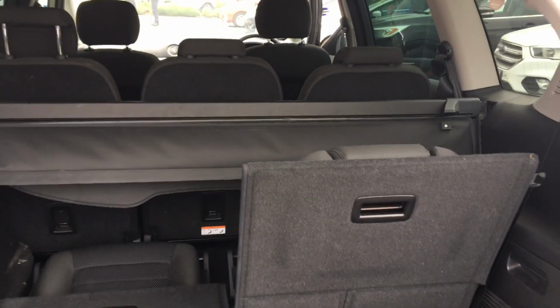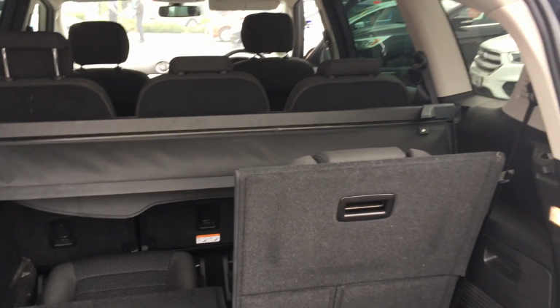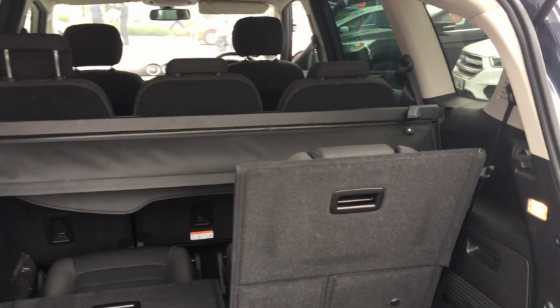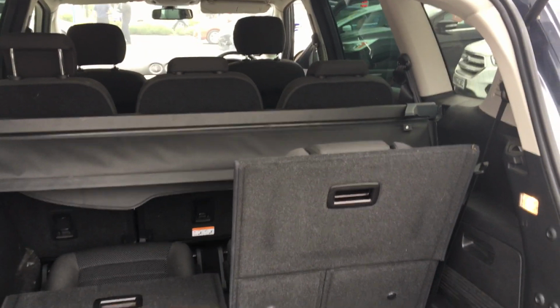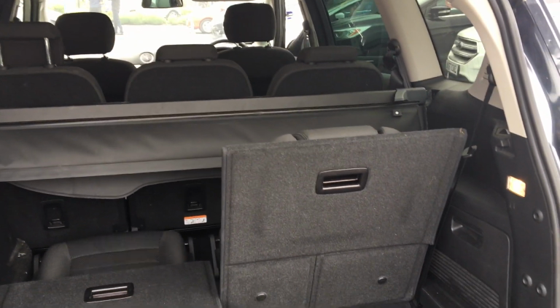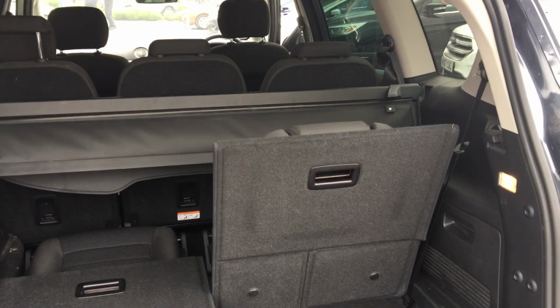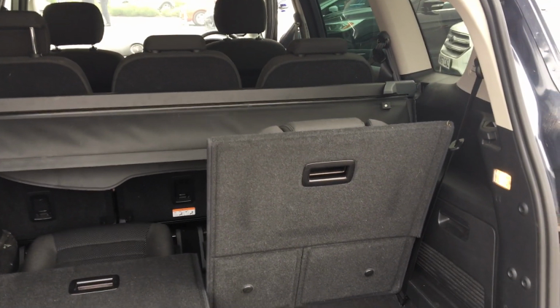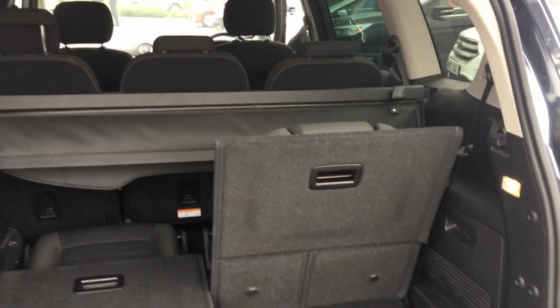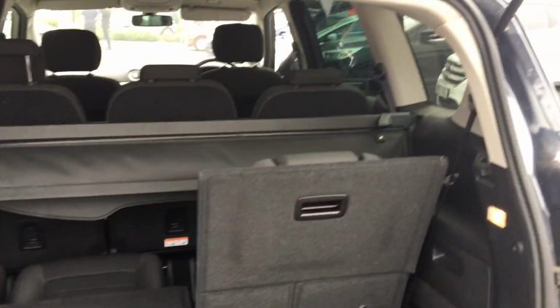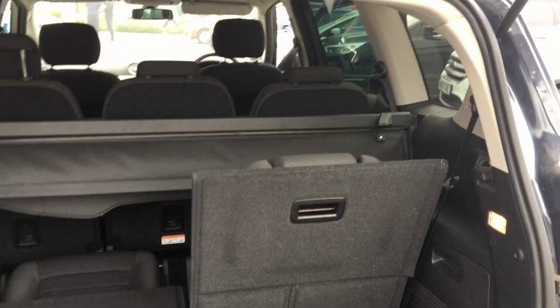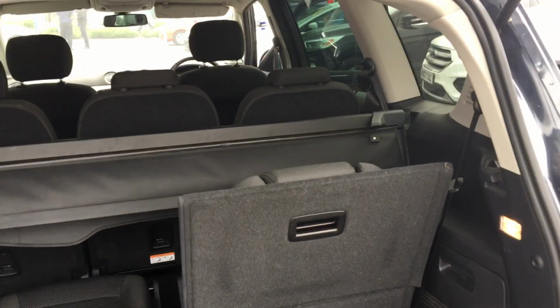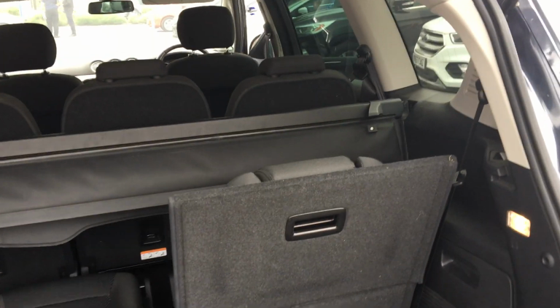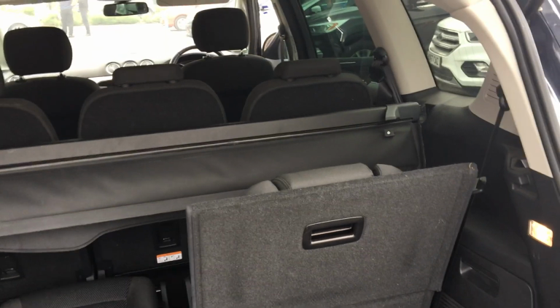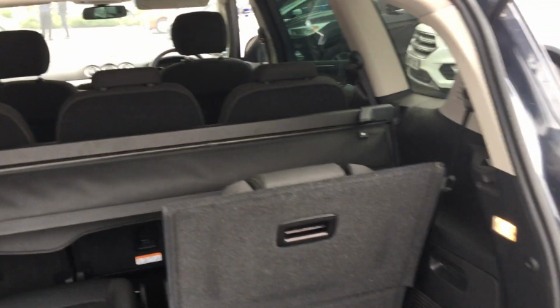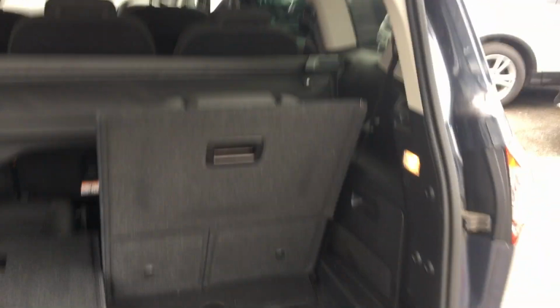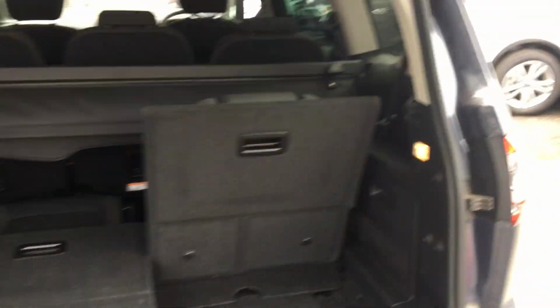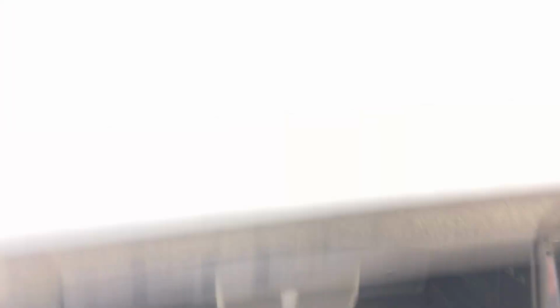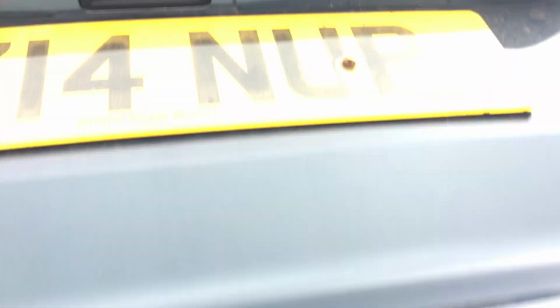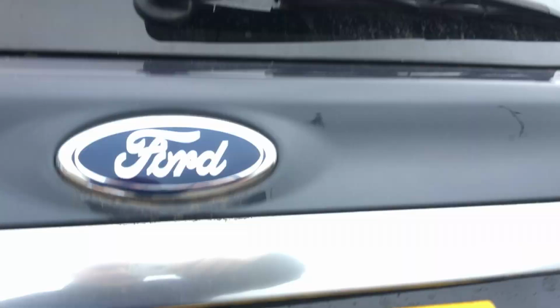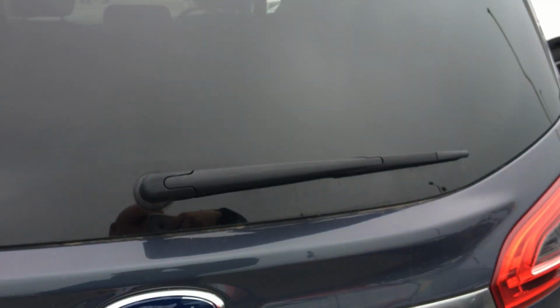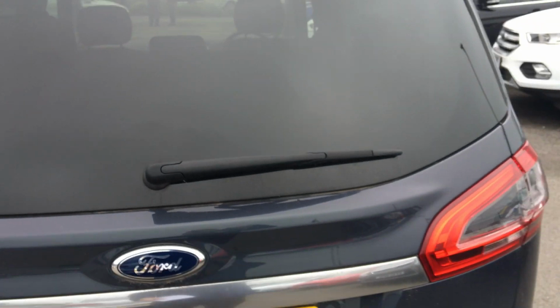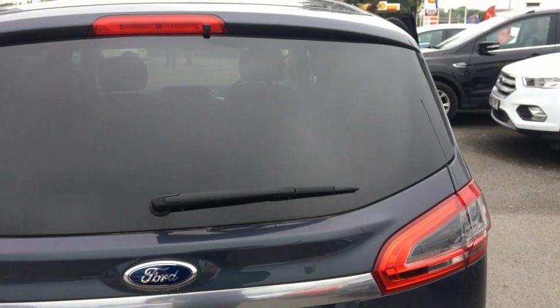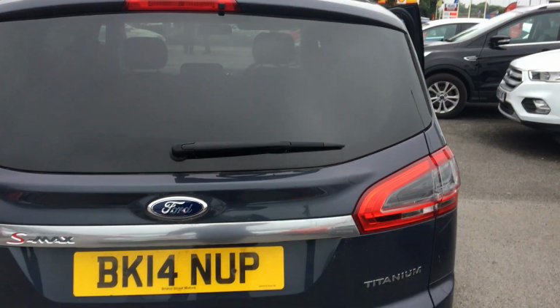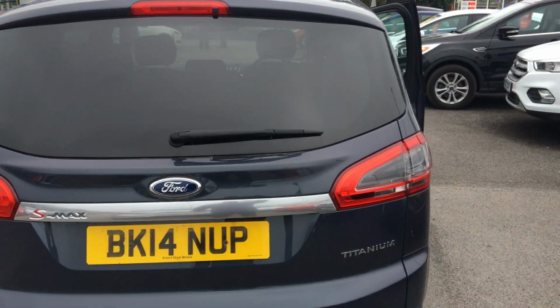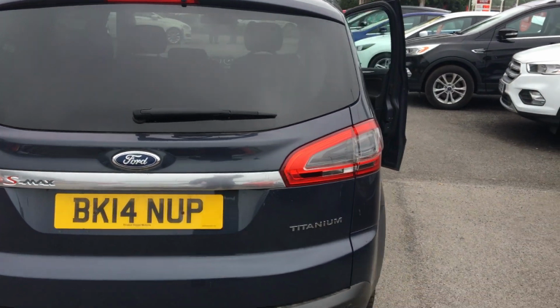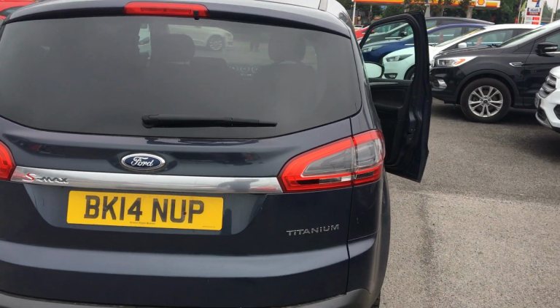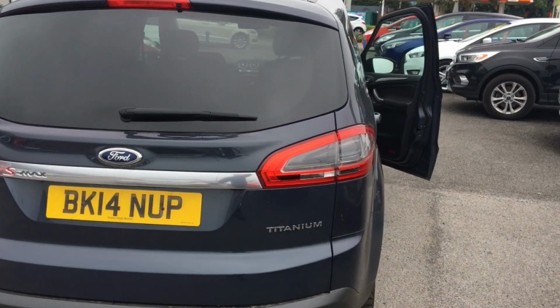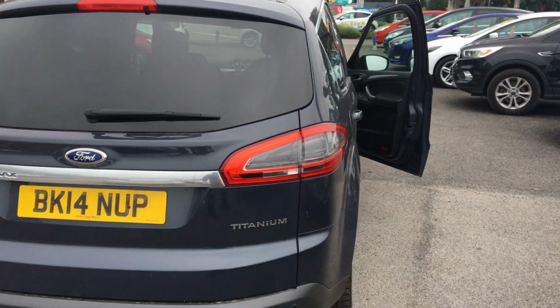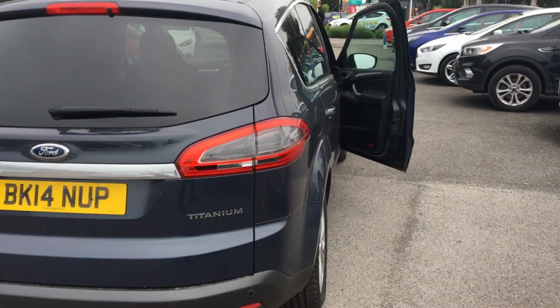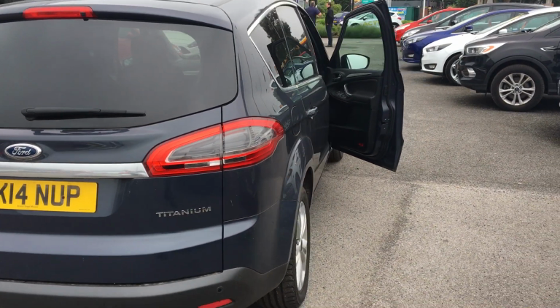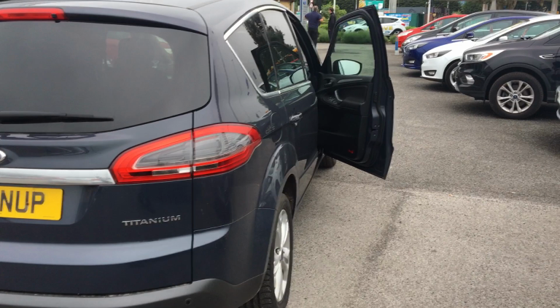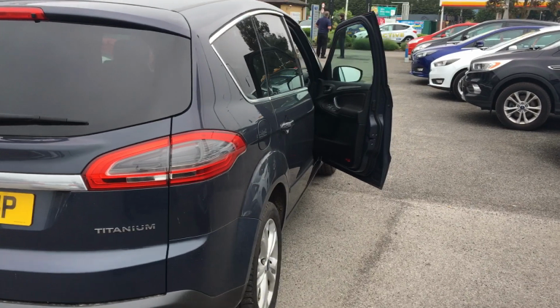Multi-purpose vehicle it really is. Perfect for you if you've got a big family and you need that space — maybe you're going on holiday, you're going touring, this is the one for you.